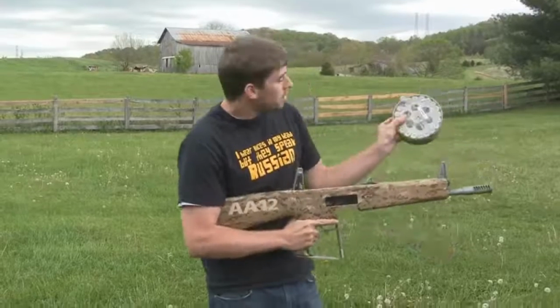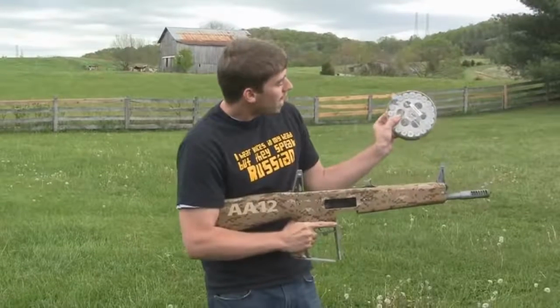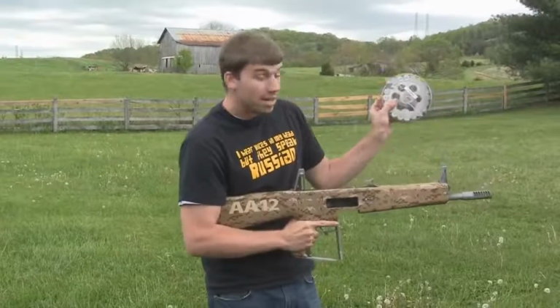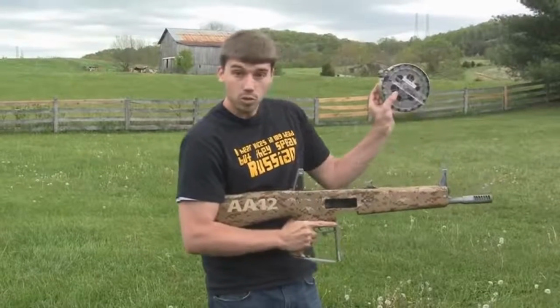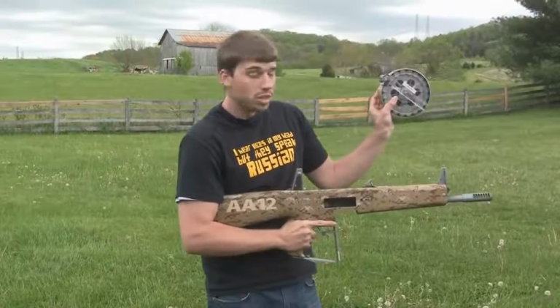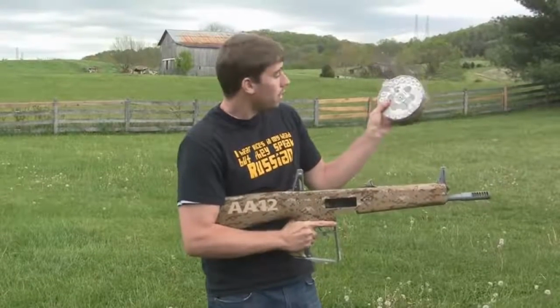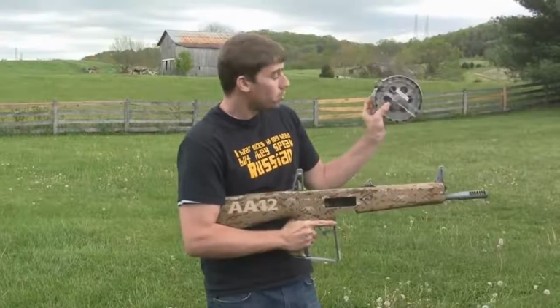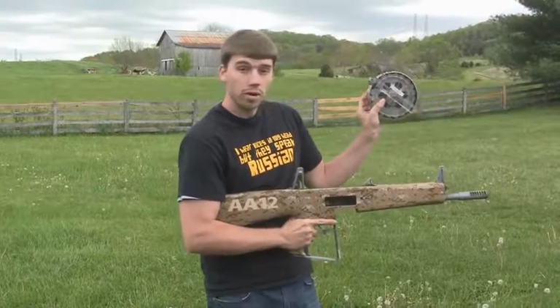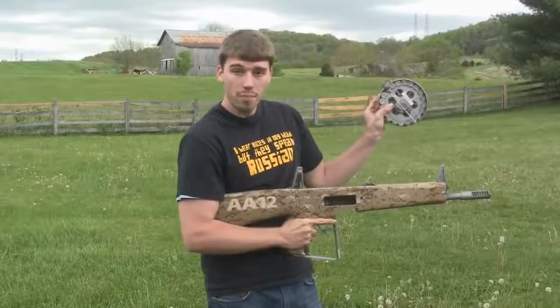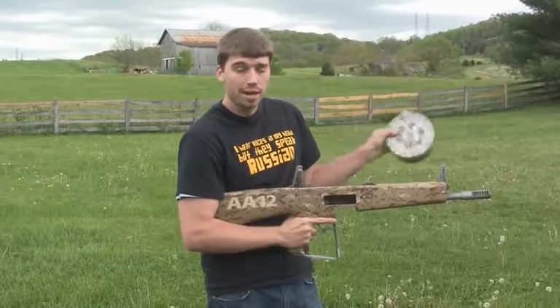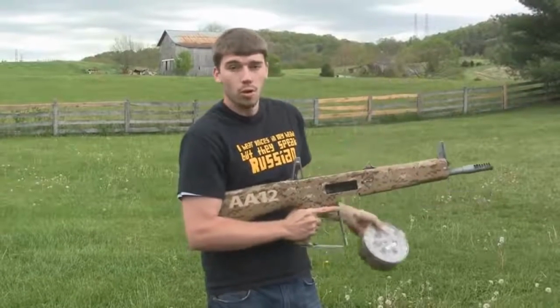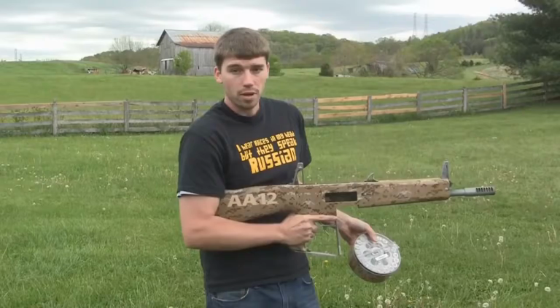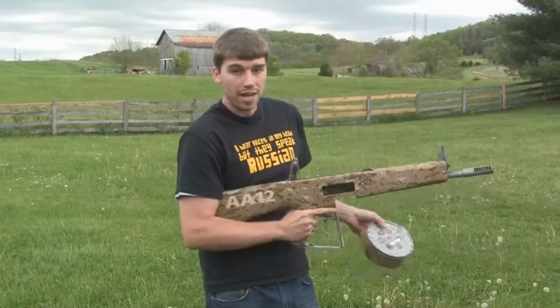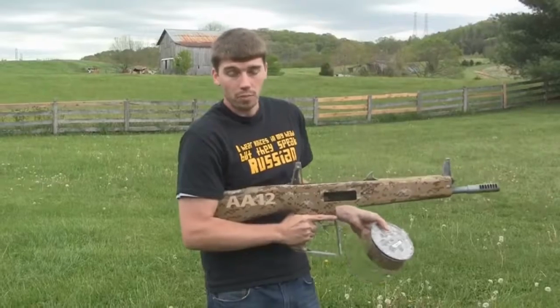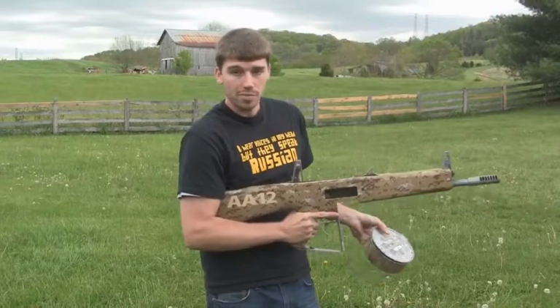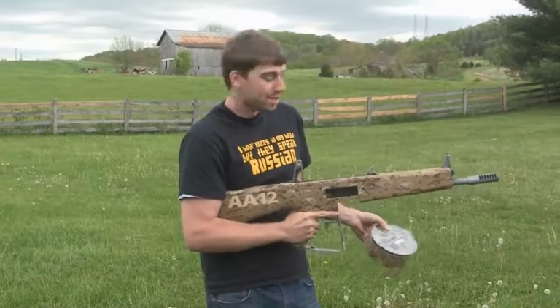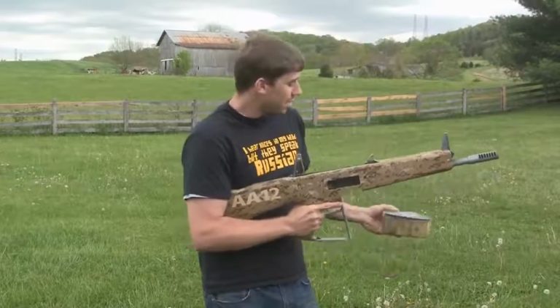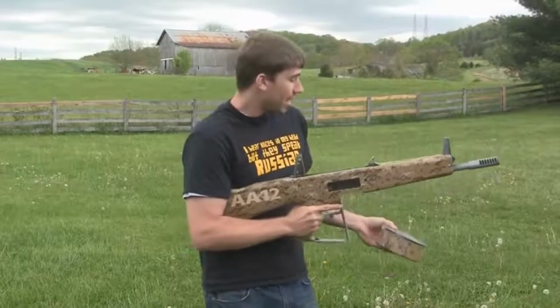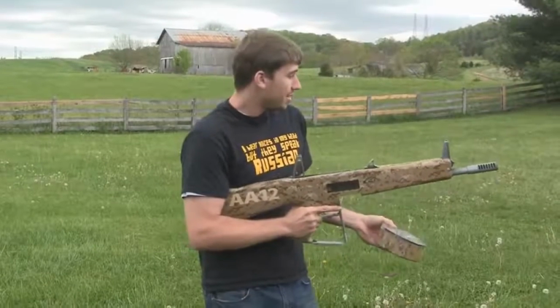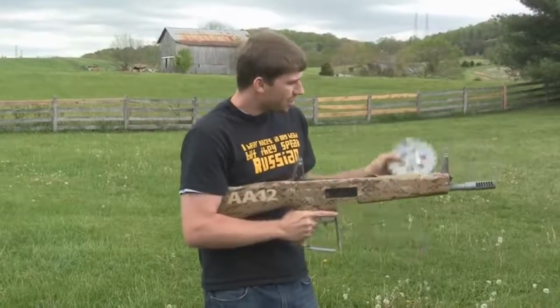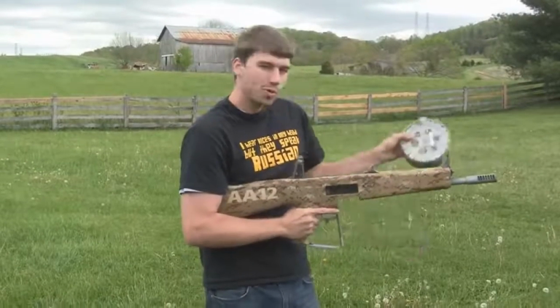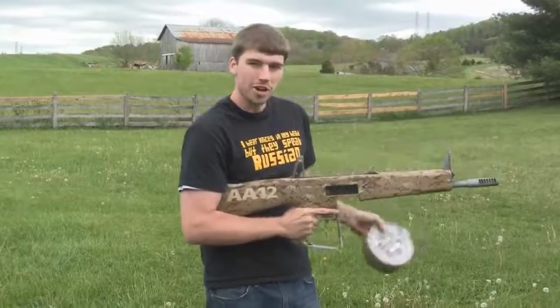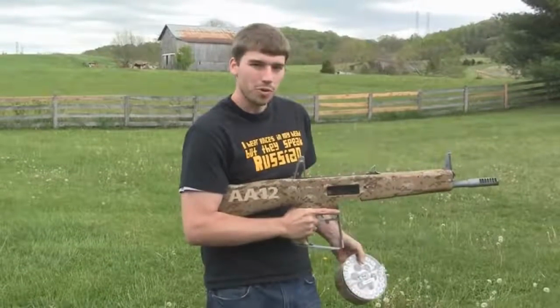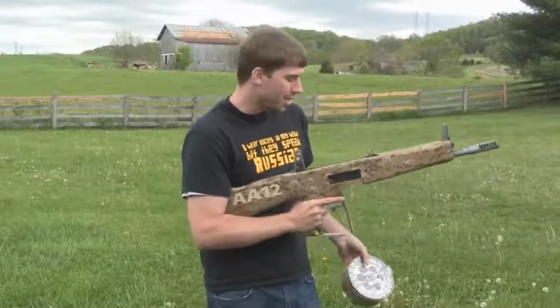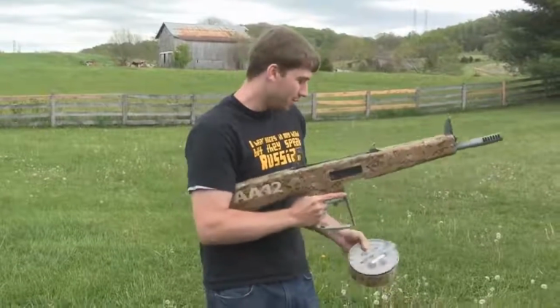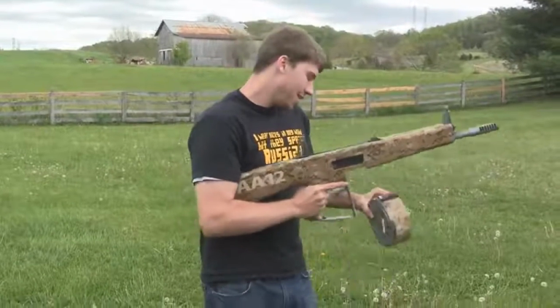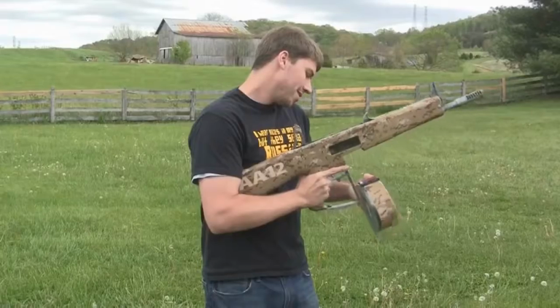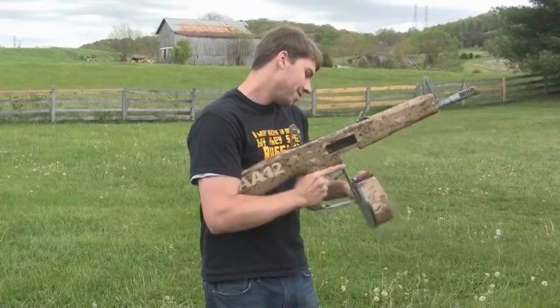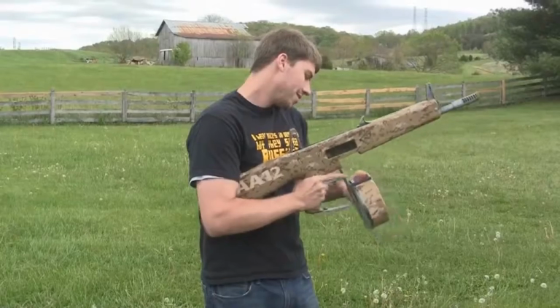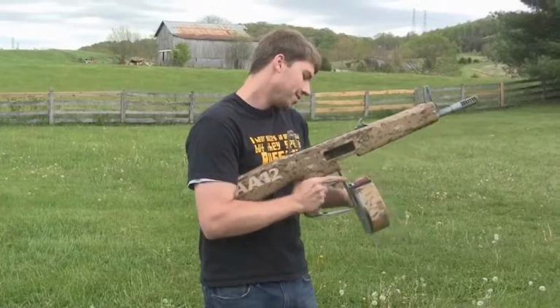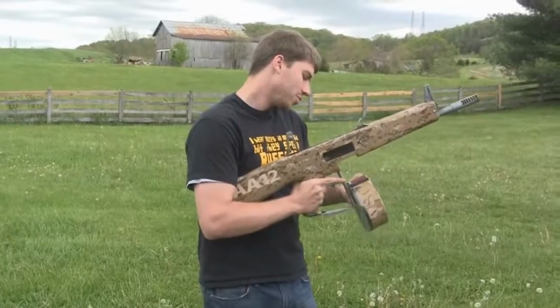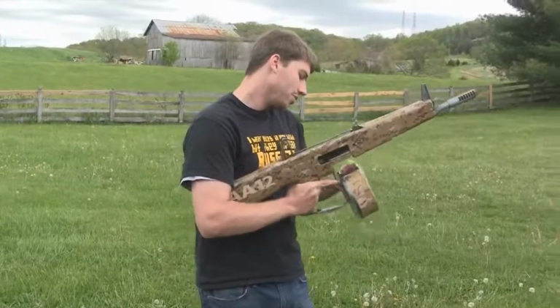This is the magazine — I've got a 20-round drum mag. It also comes with 8-round box magazines, and I've got some cool targets for you today, so let's see what we can do.